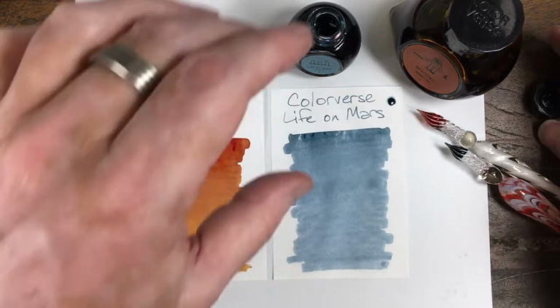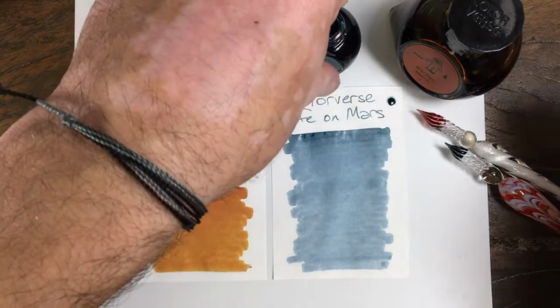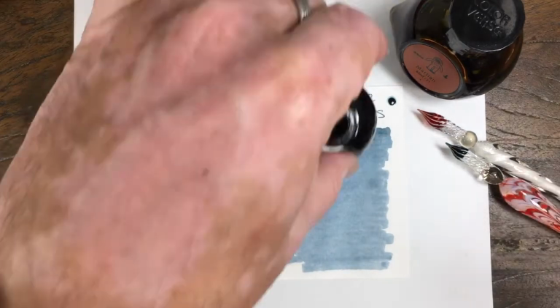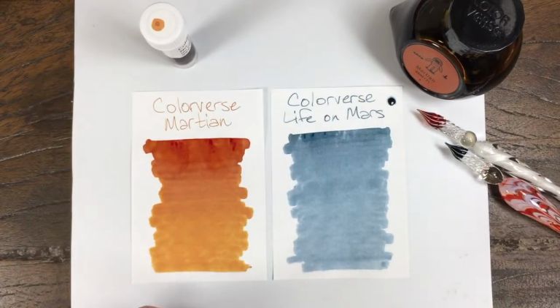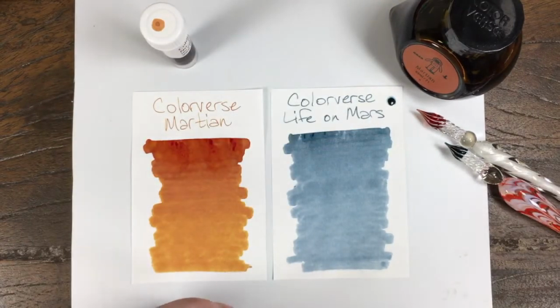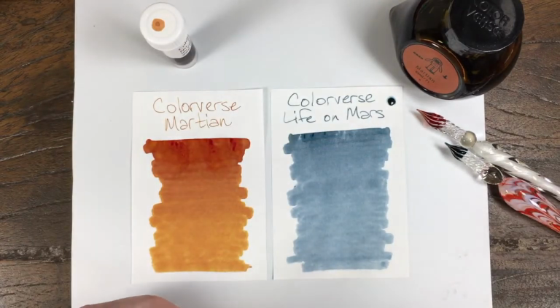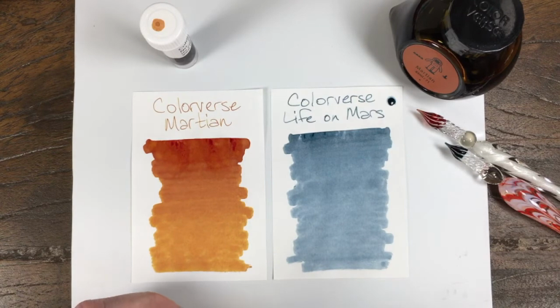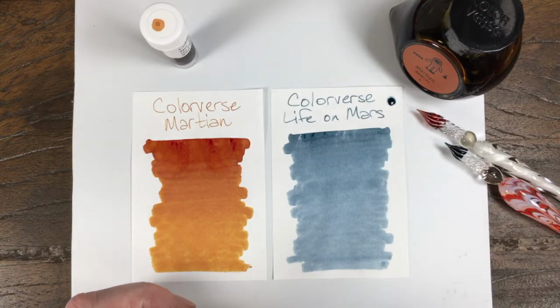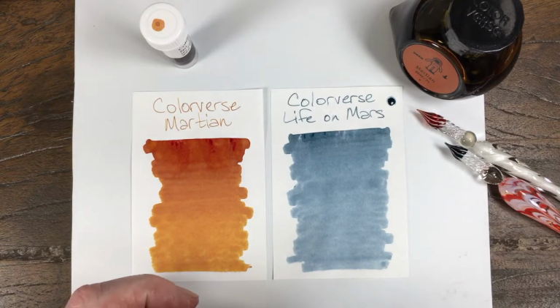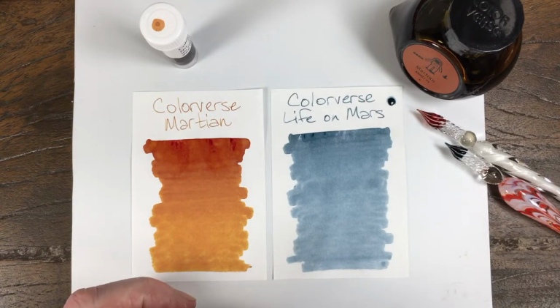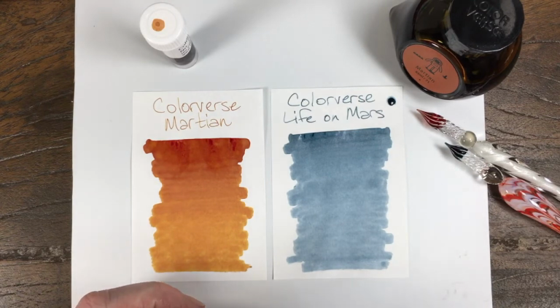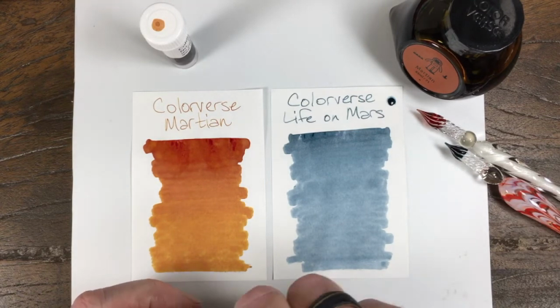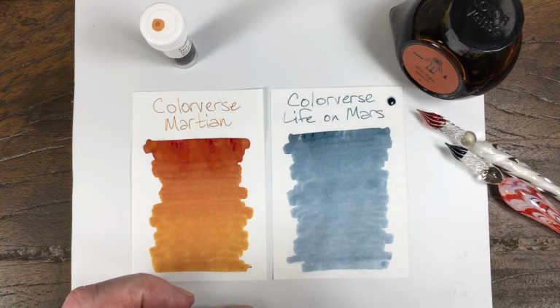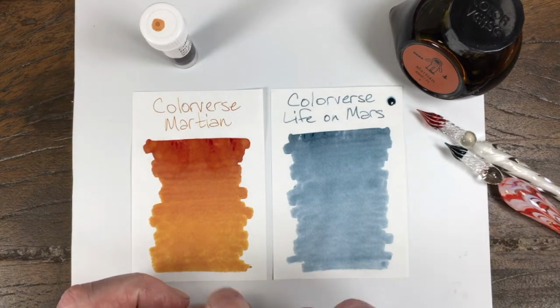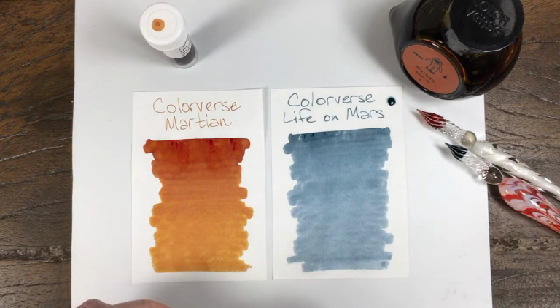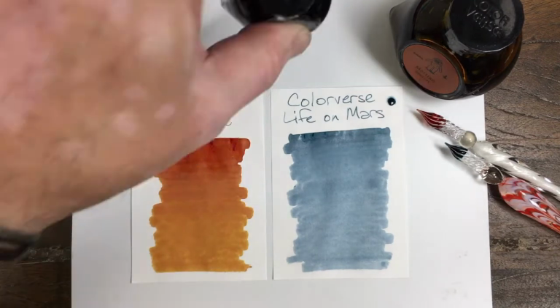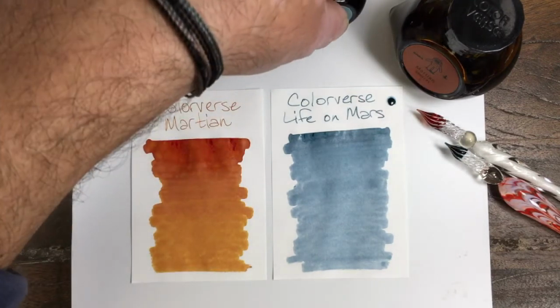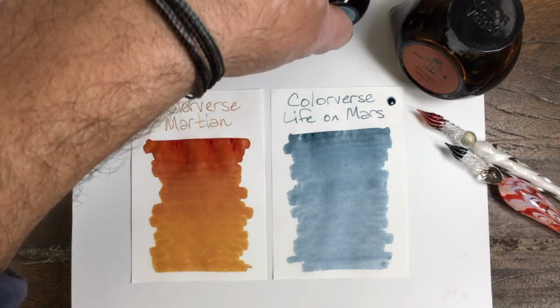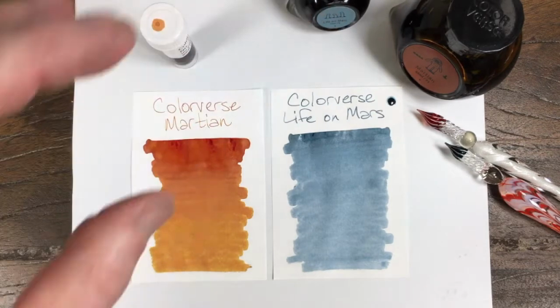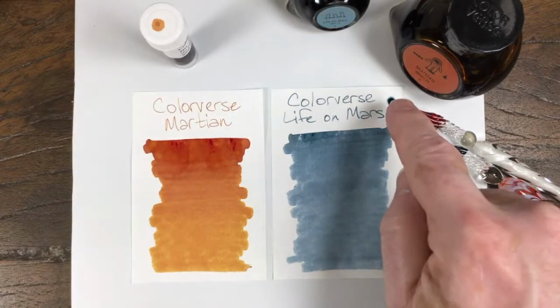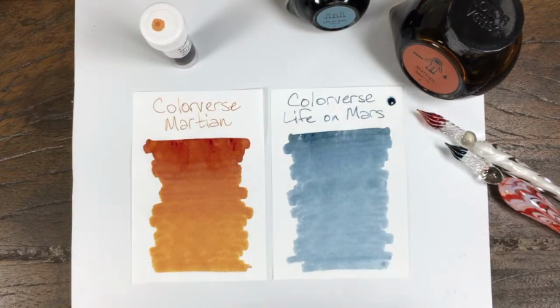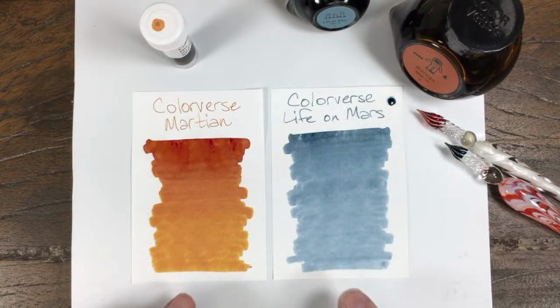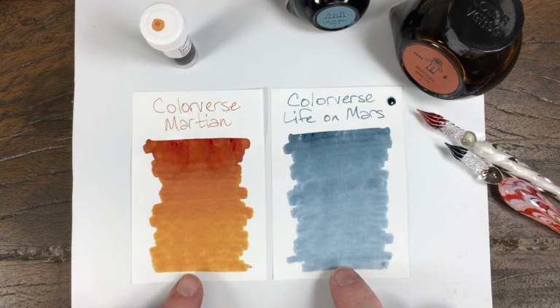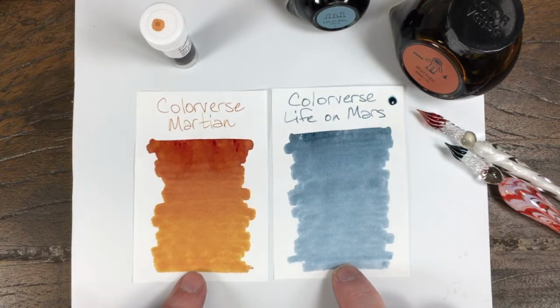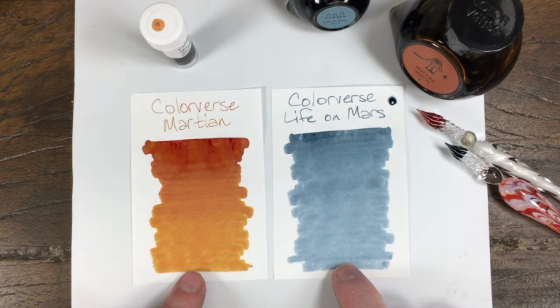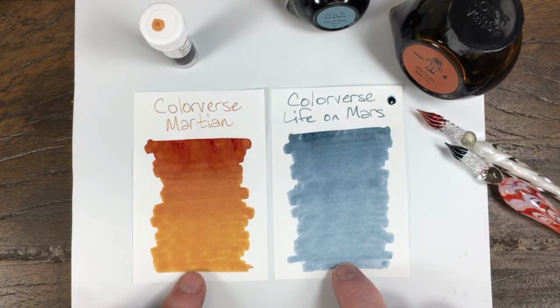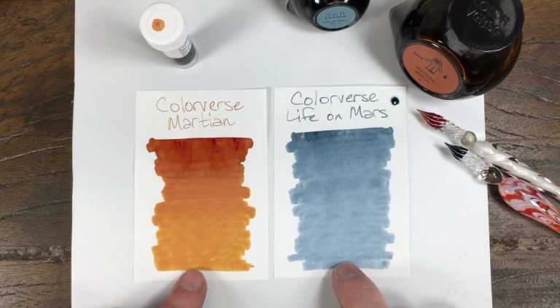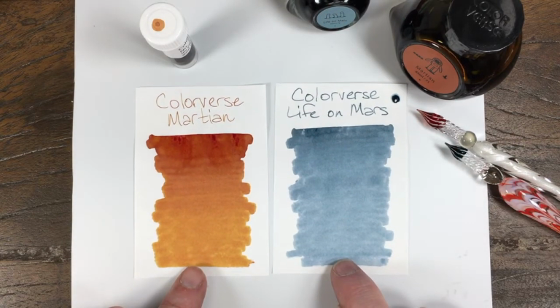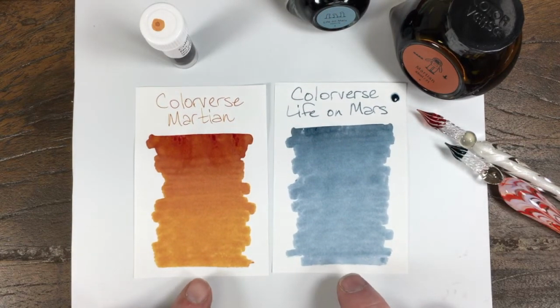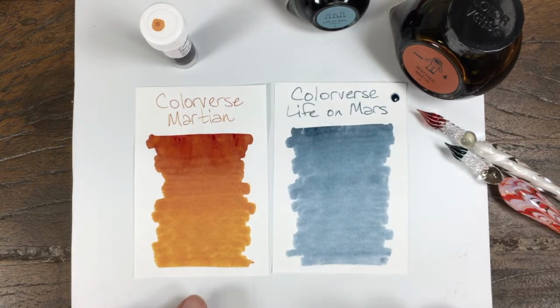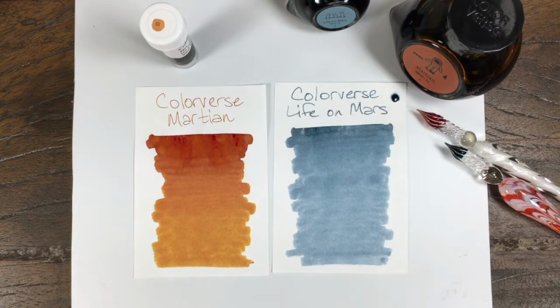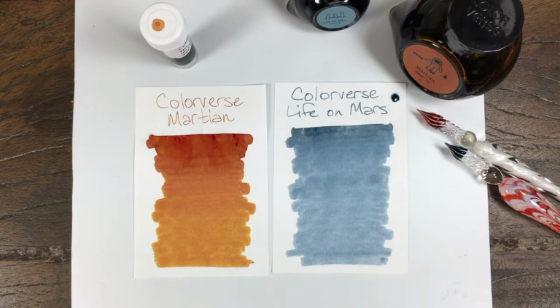We're going to give those just a minute, especially that Martian. I want to see what that does once it's fully dry. I put that a little too heavy, so that may not even be dry when we come back, but we'll check back on these in a couple minutes.